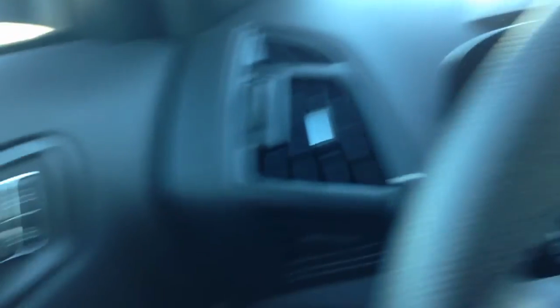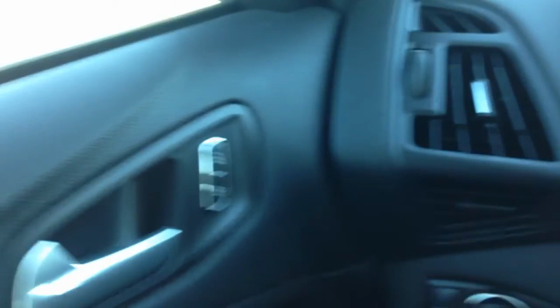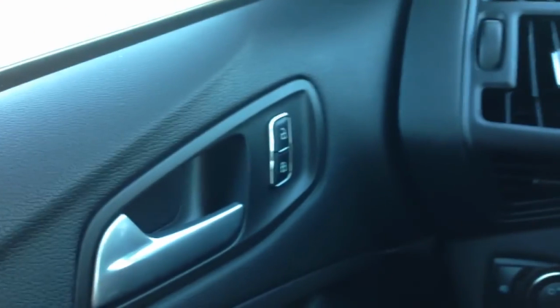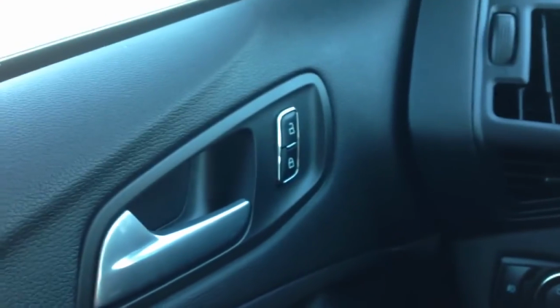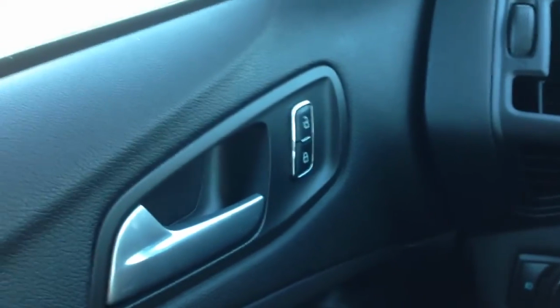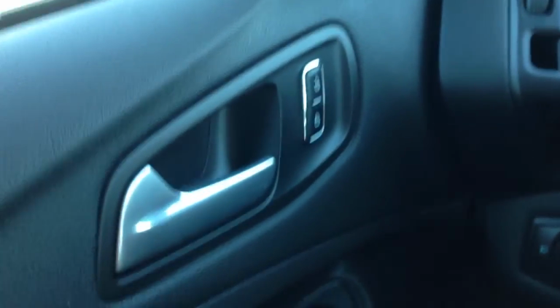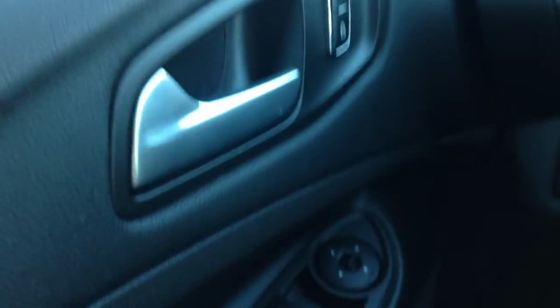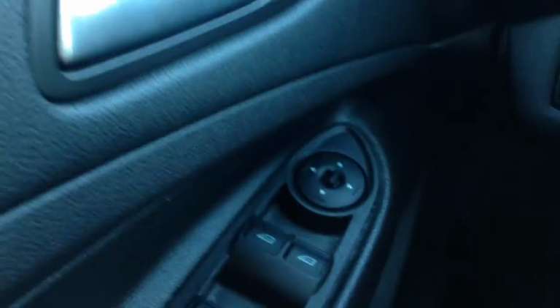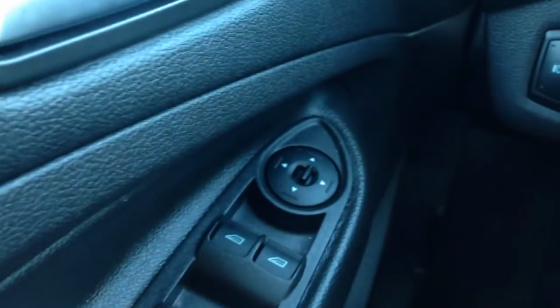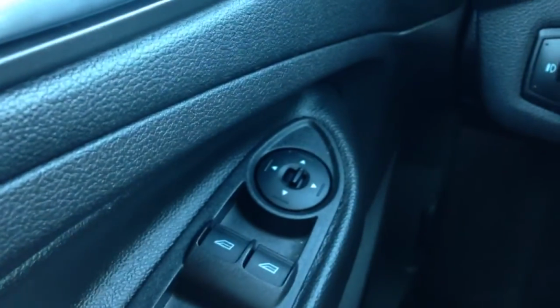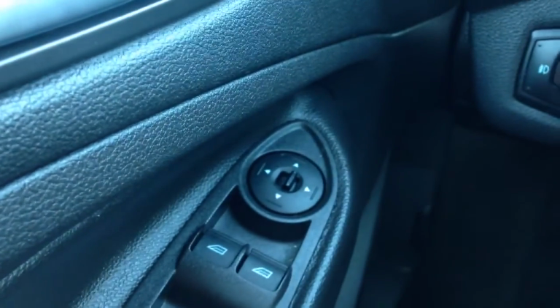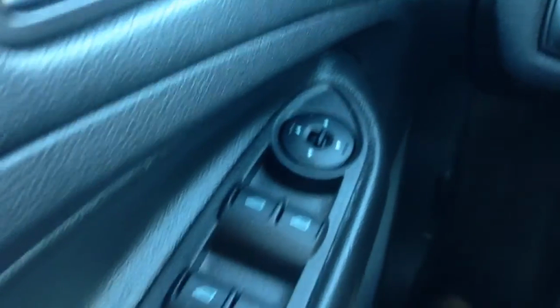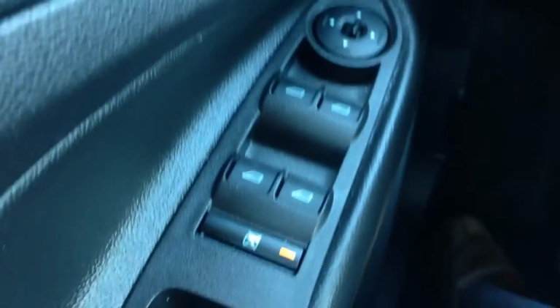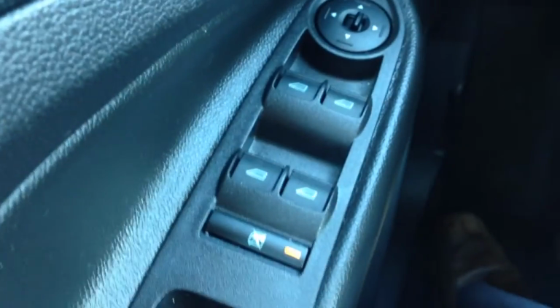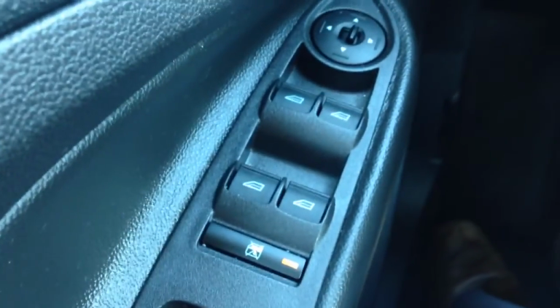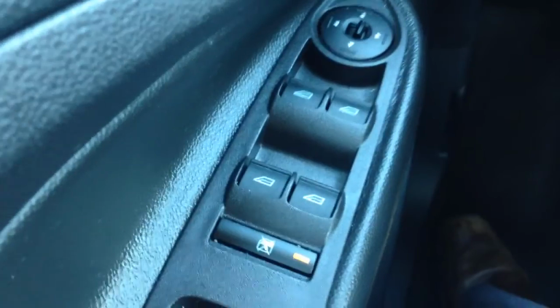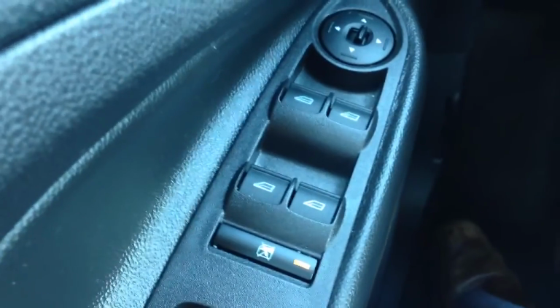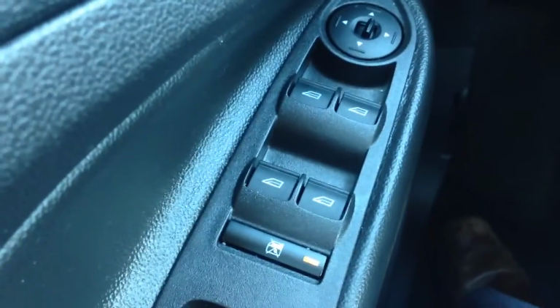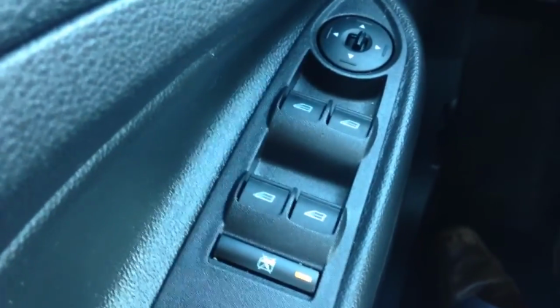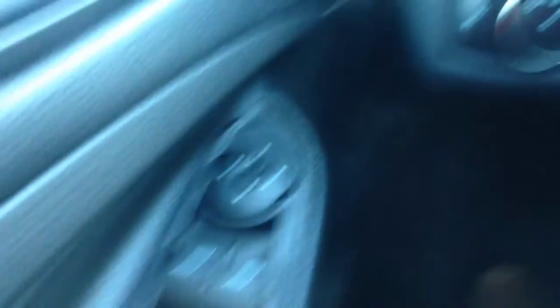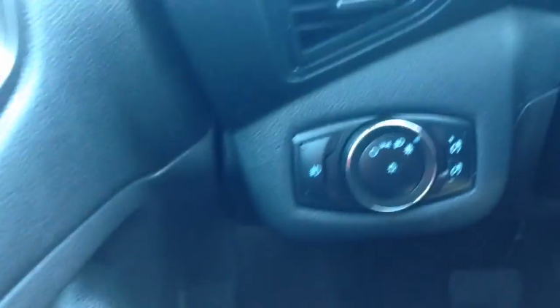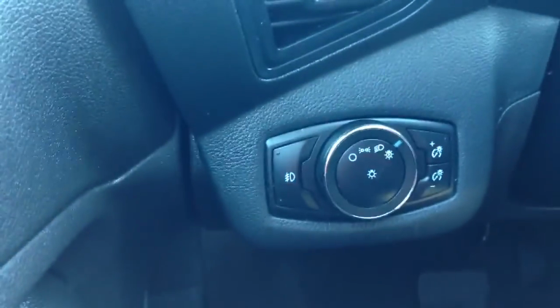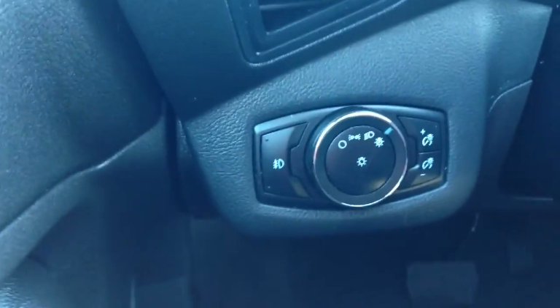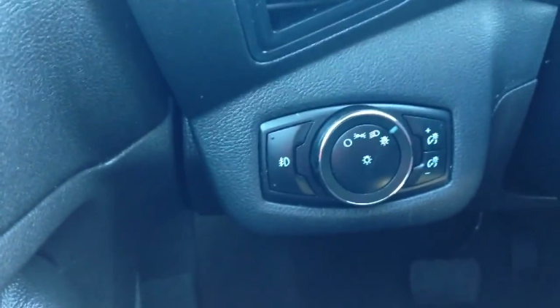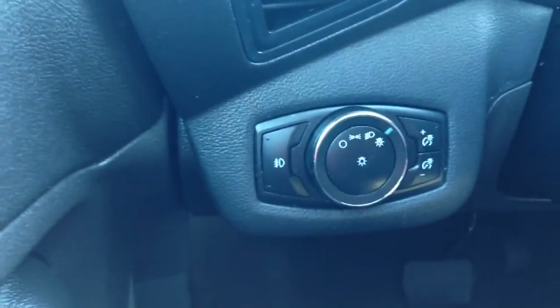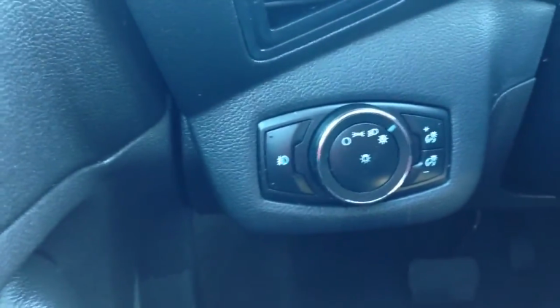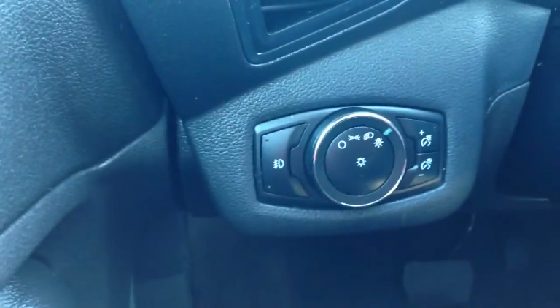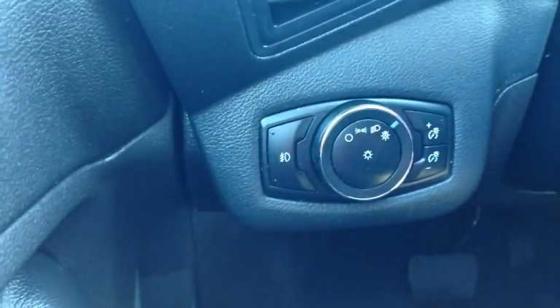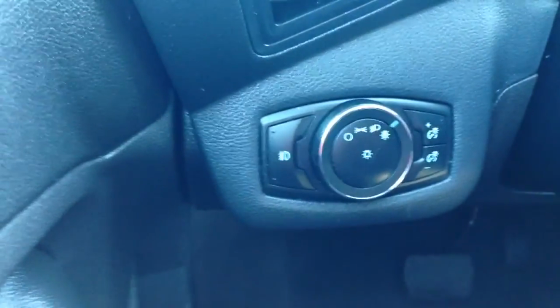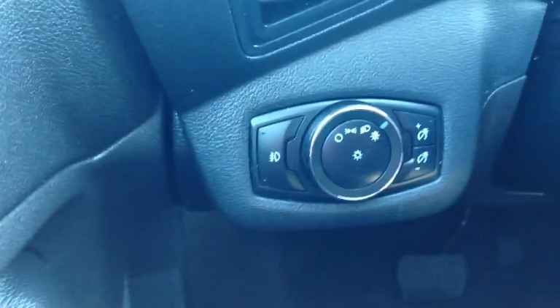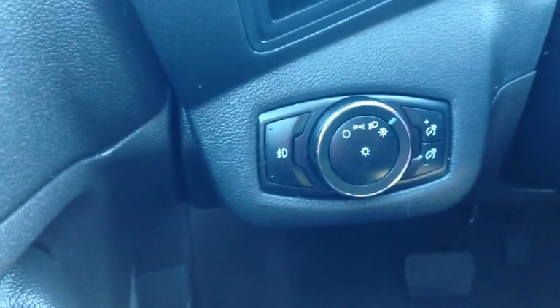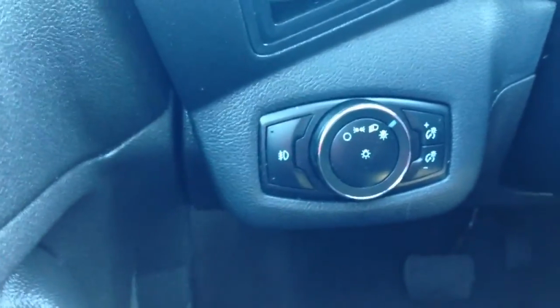First of all we've got automatic door locks, automatic mirrors, automatic windows, and the back two can be locked out. We also have automatic daytime lights — sun goes down, lights will turn on and vice versa.